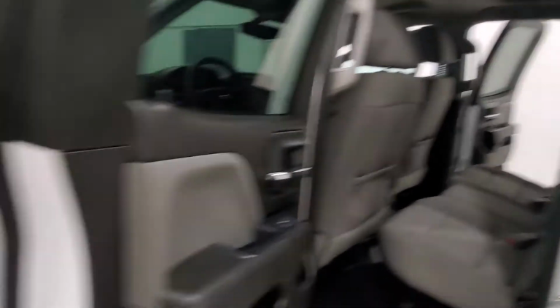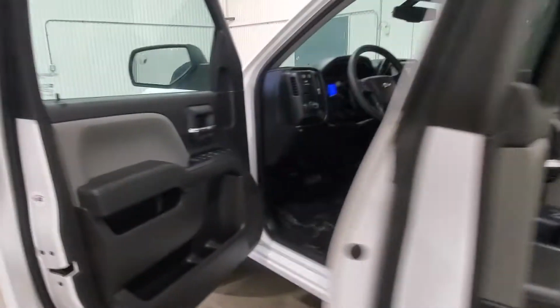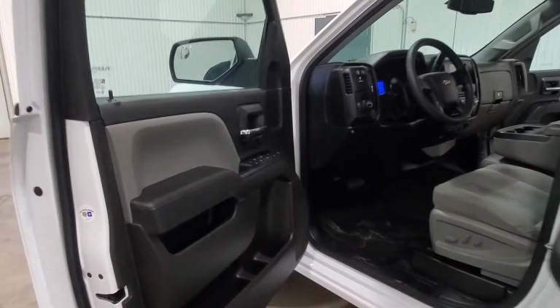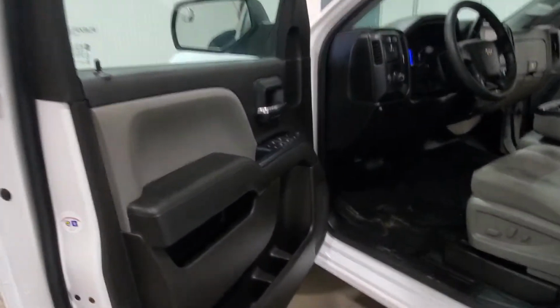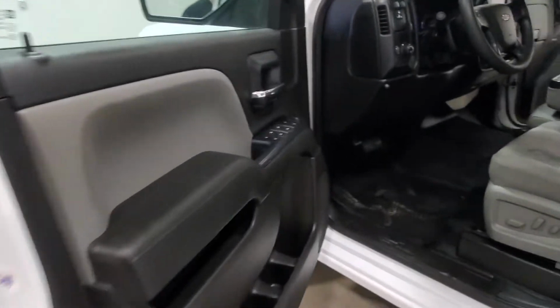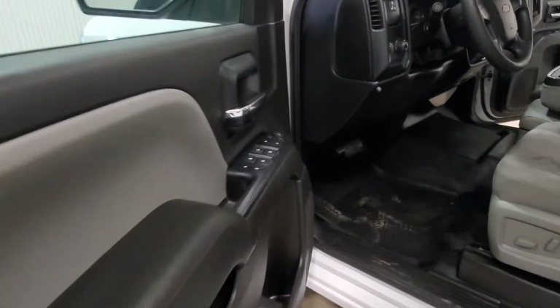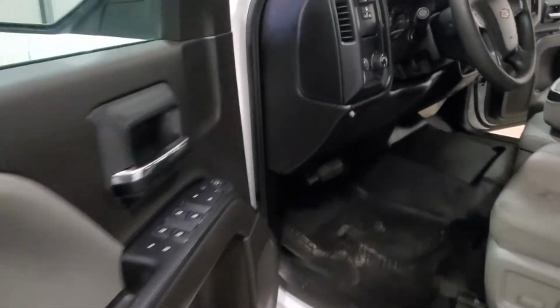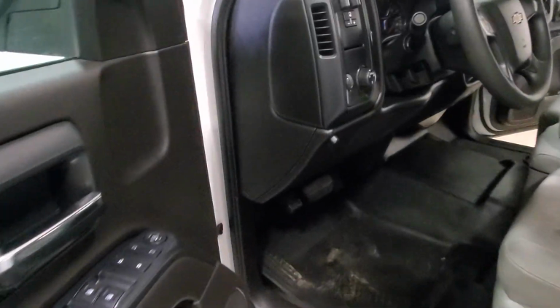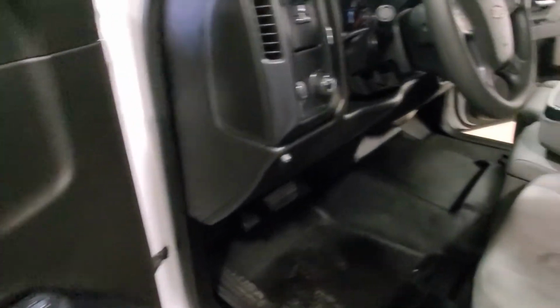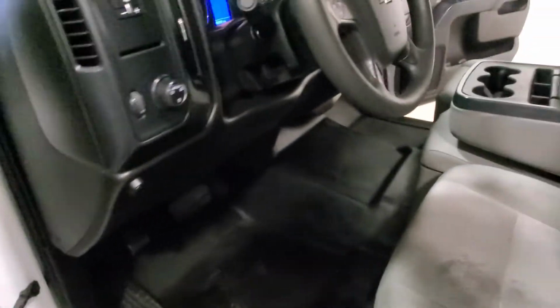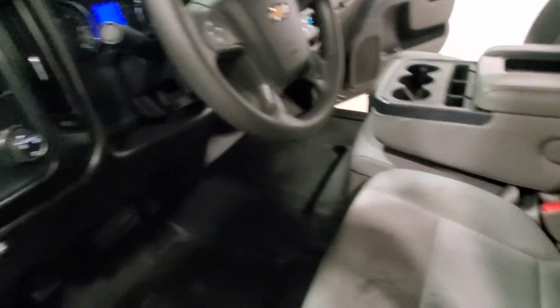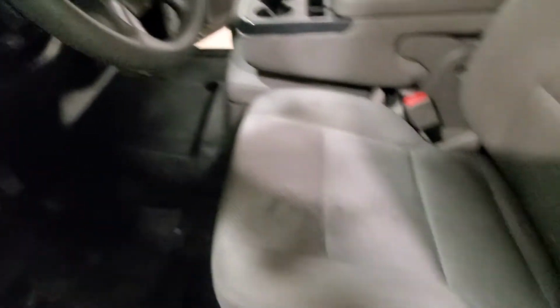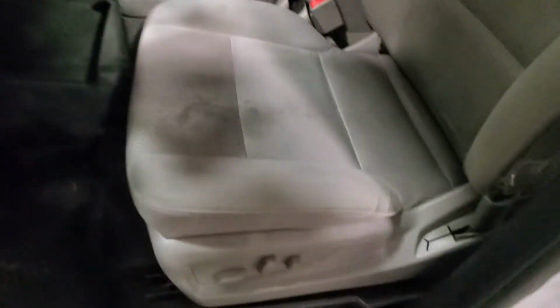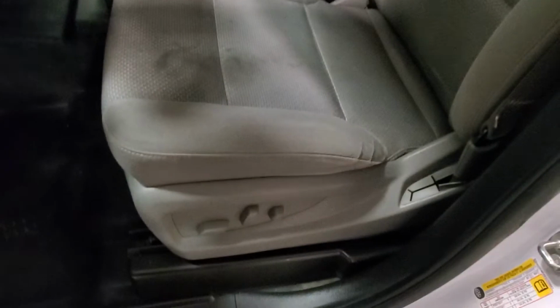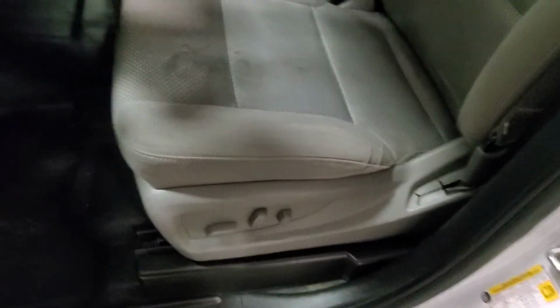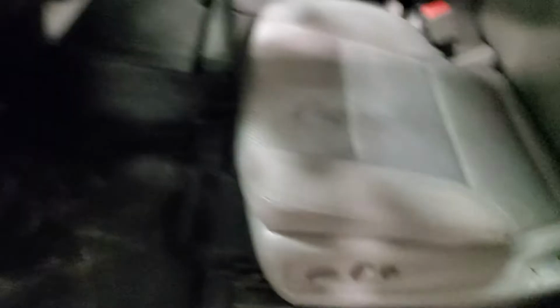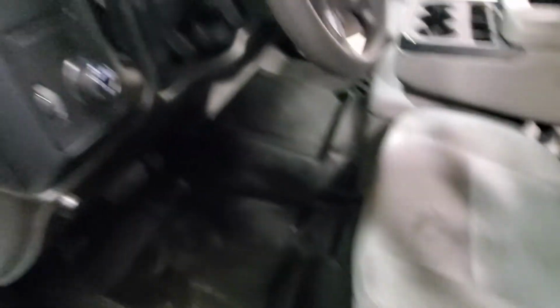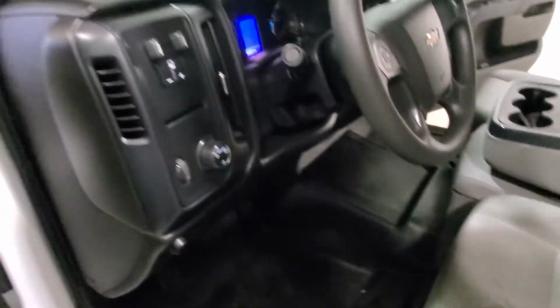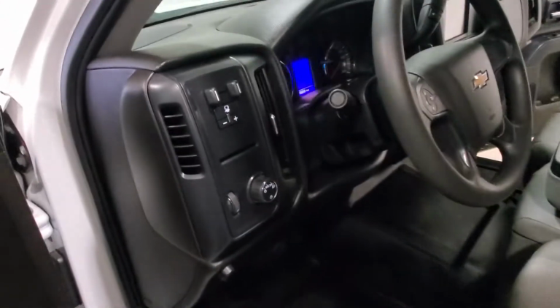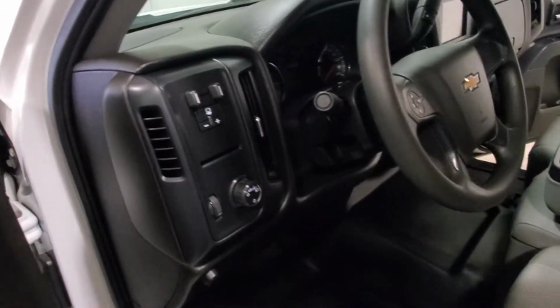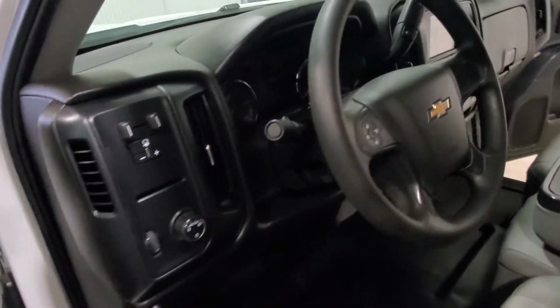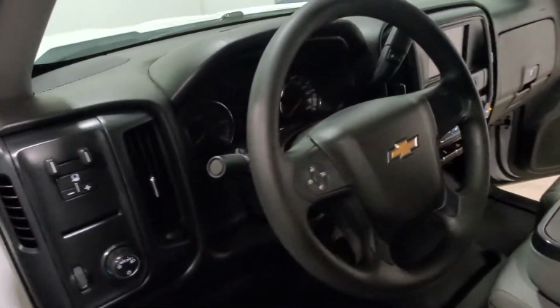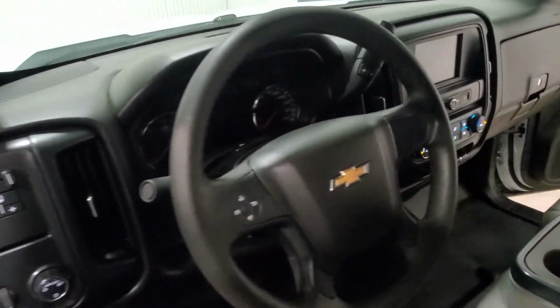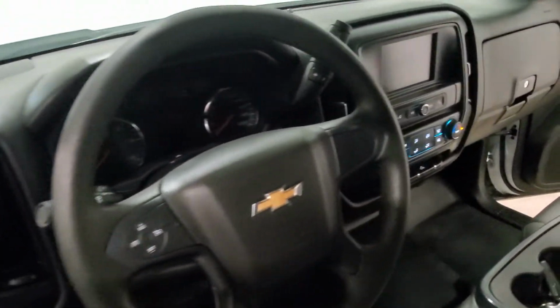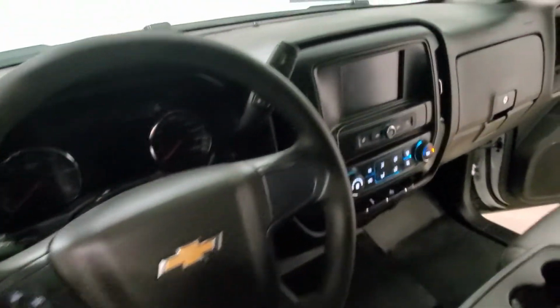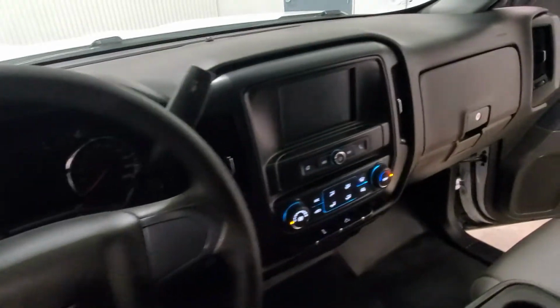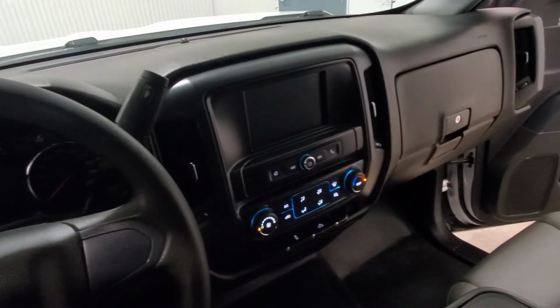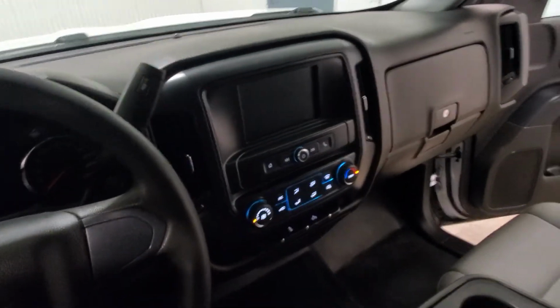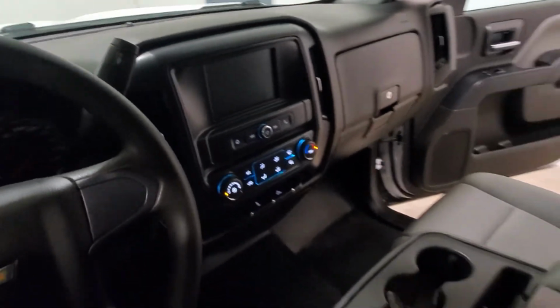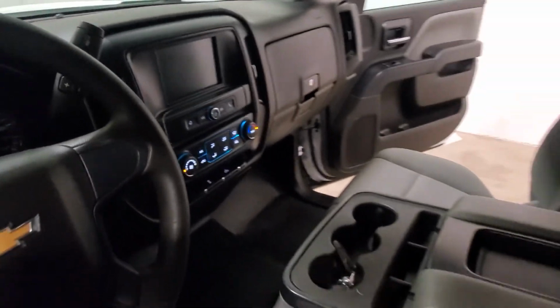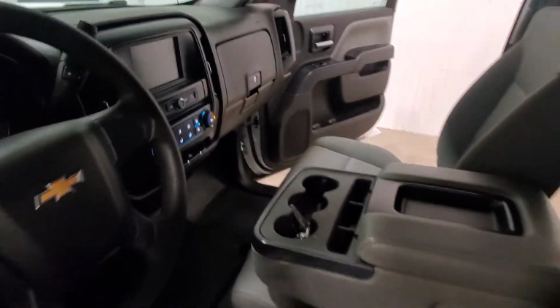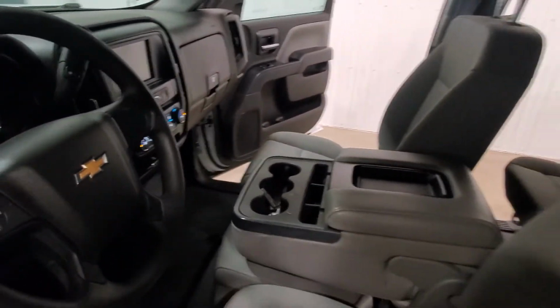Power windows, power door locks, power mirrors. There is a power driver seat in this one as well, an integrated trailer brake, and there's a screen as well with a flip-up center console, which allows room for 6 passengers.